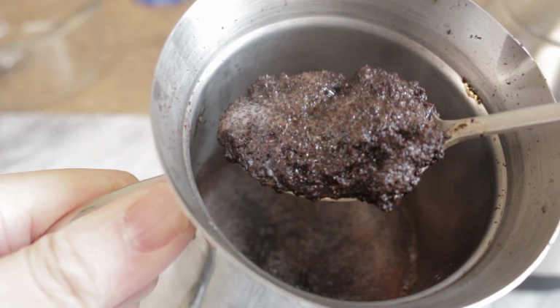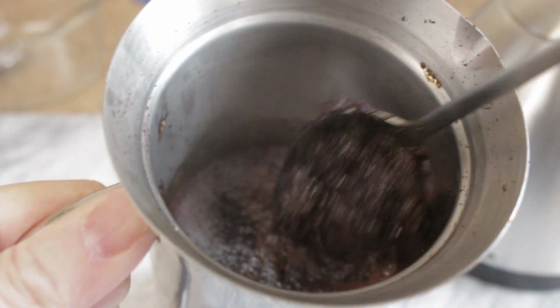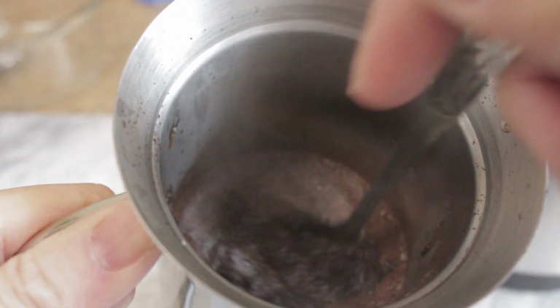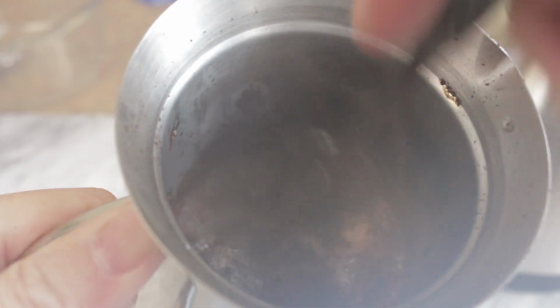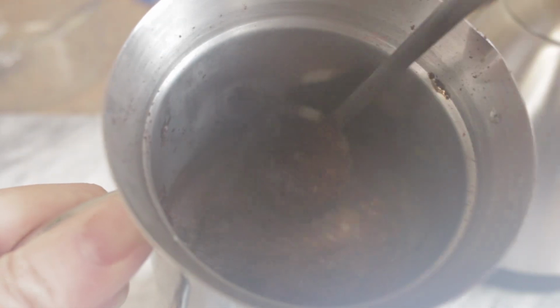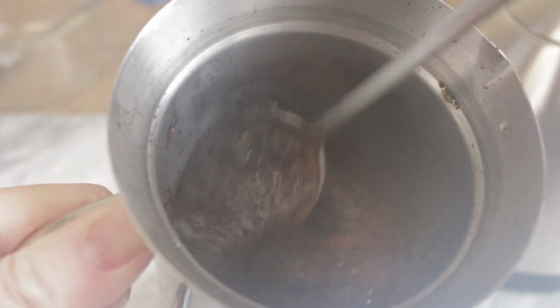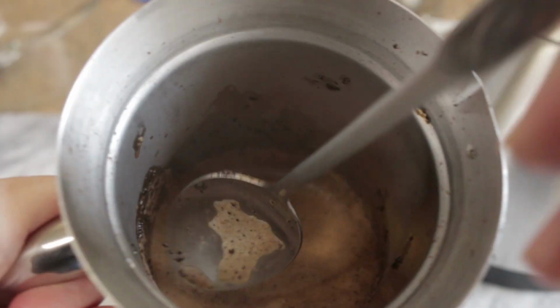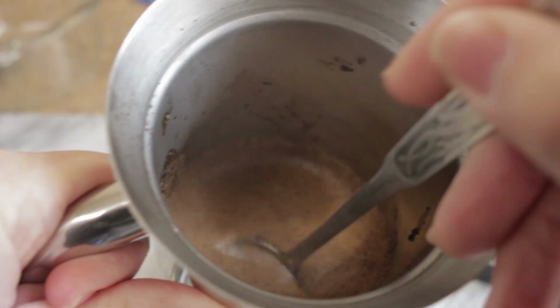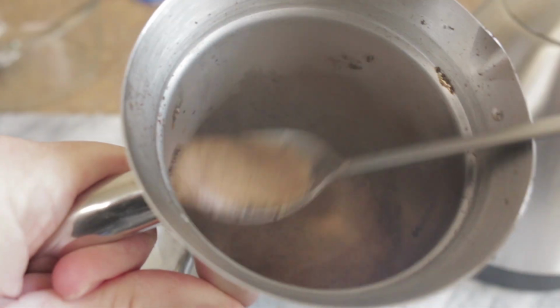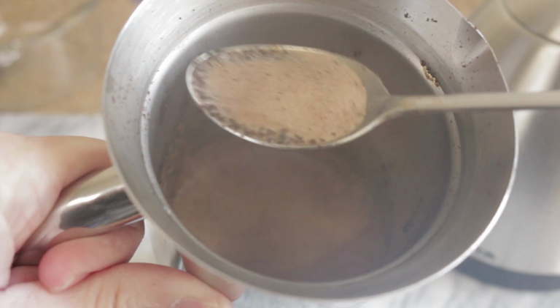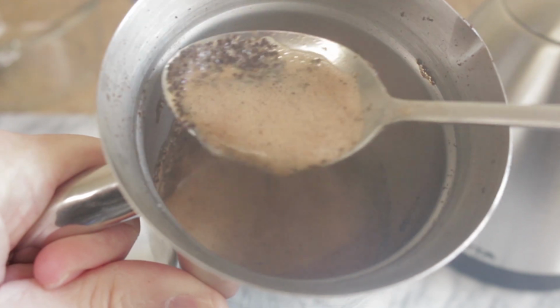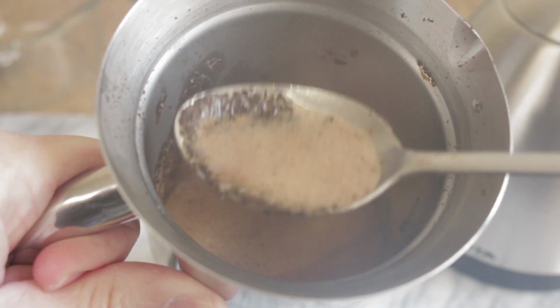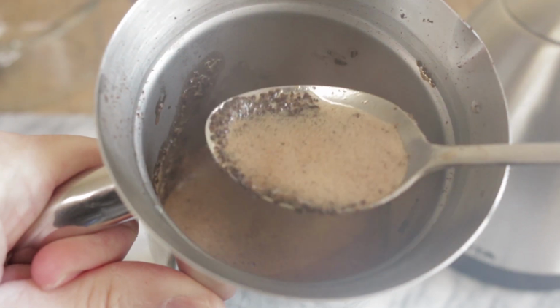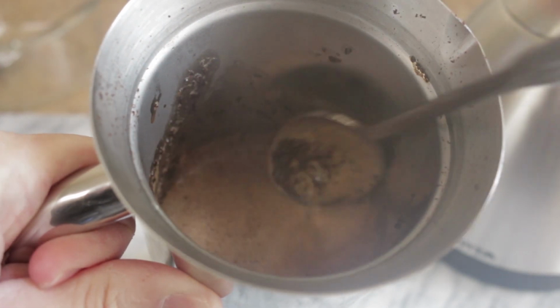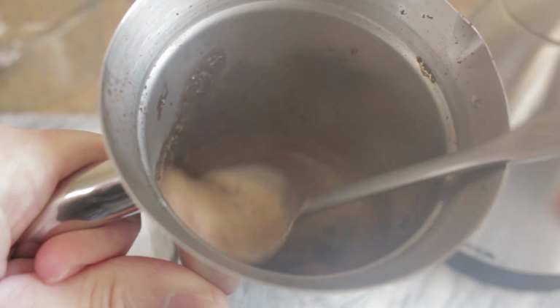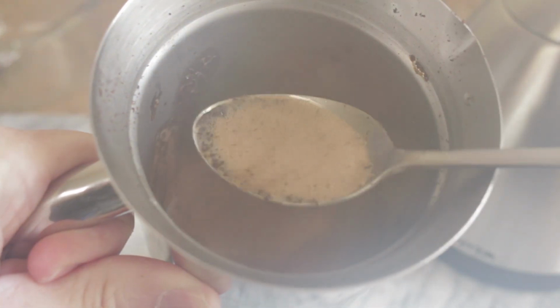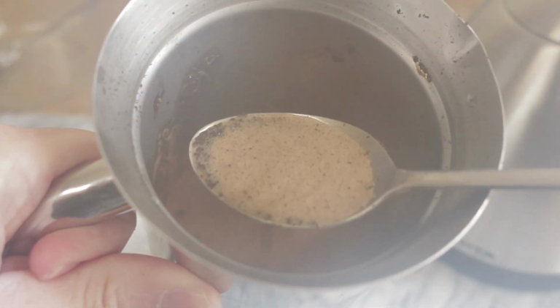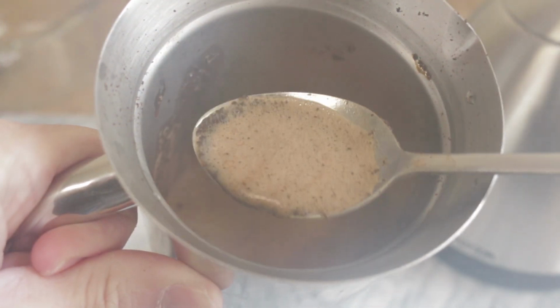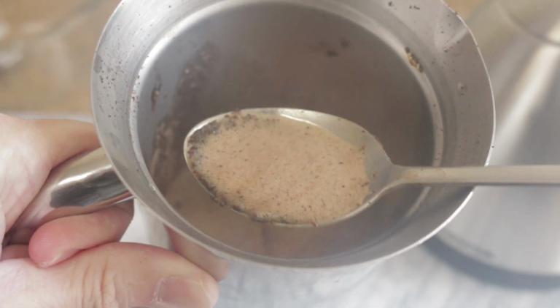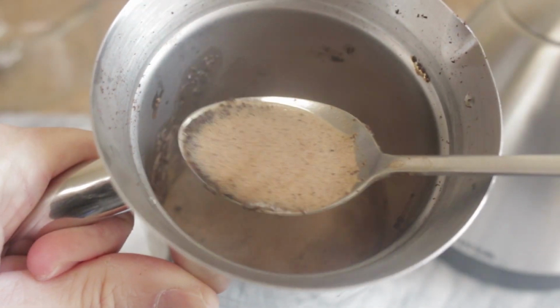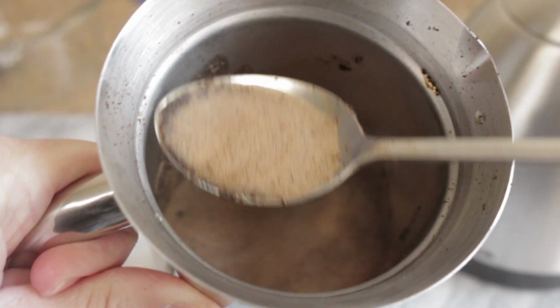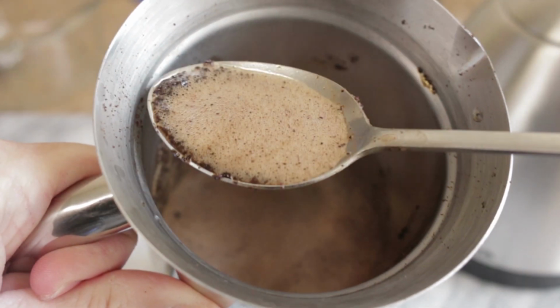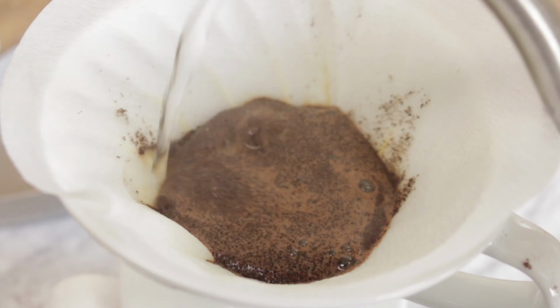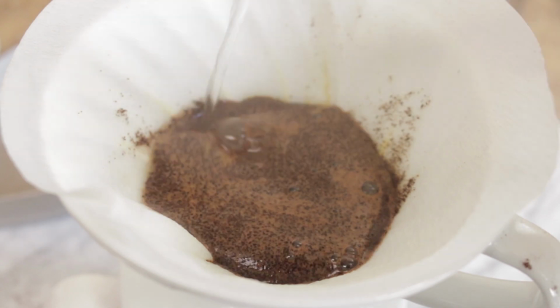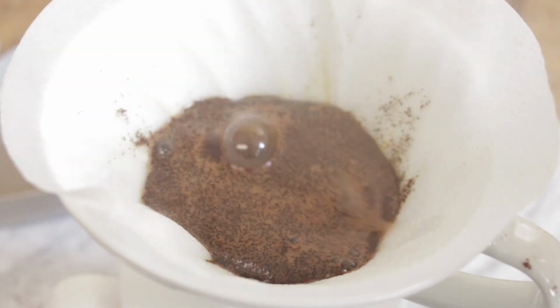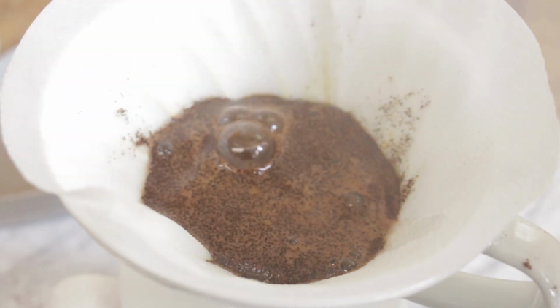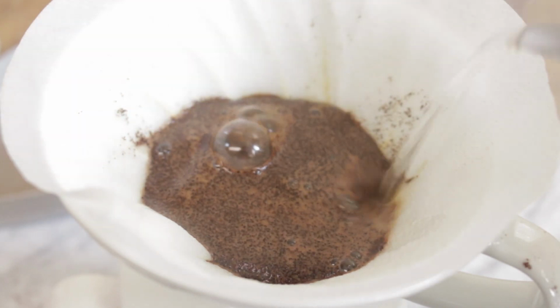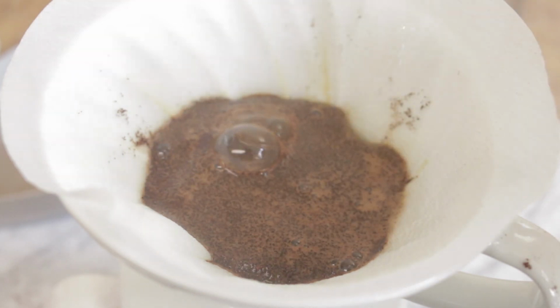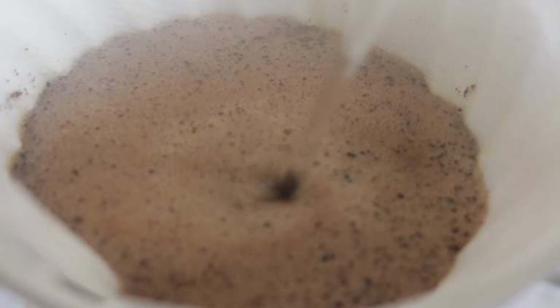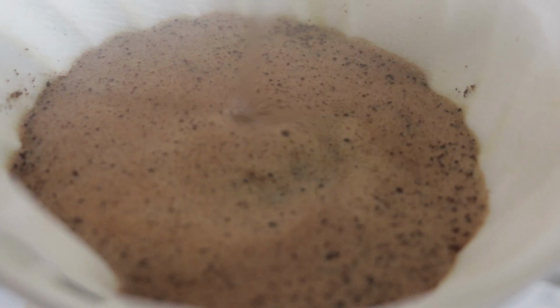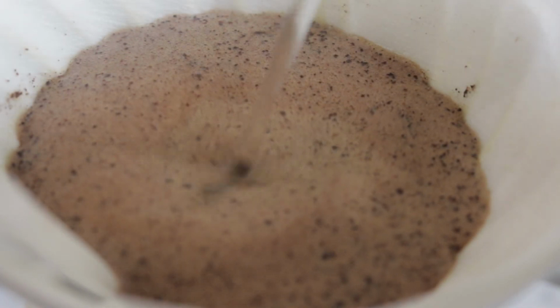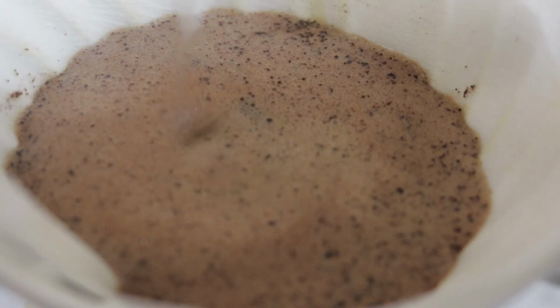I also noticed with all the brewing methods it produces a more bubbly and foamy coffee, most likely because the grind is more uniform and able to release gas more evenly. You may have to bloom the coffee for a little while longer.